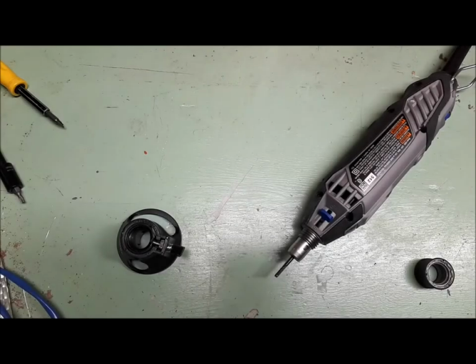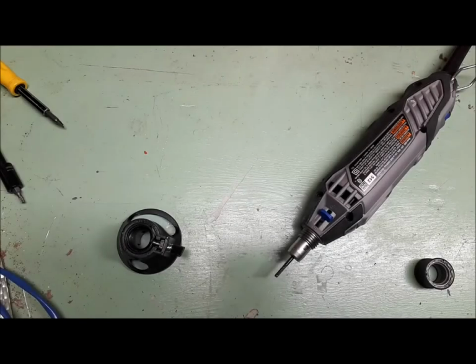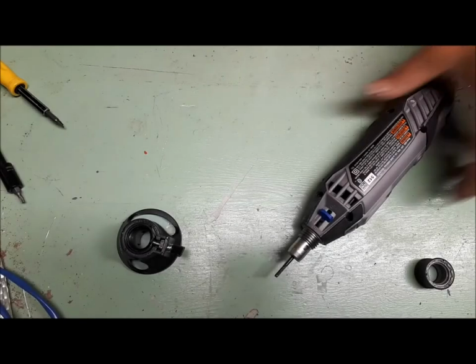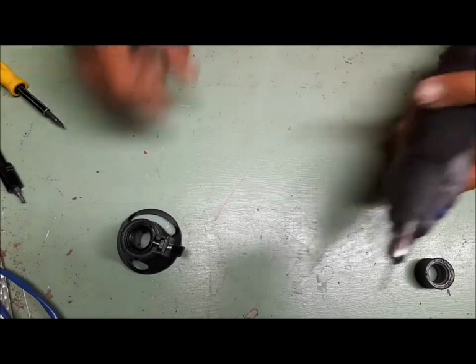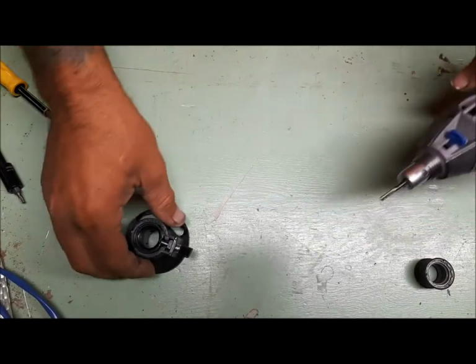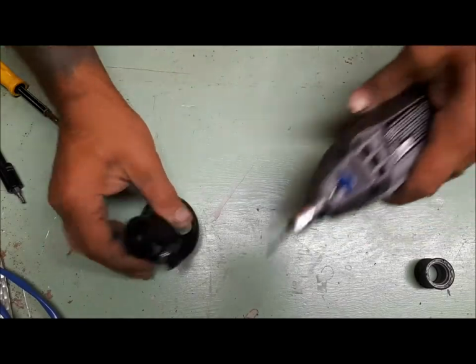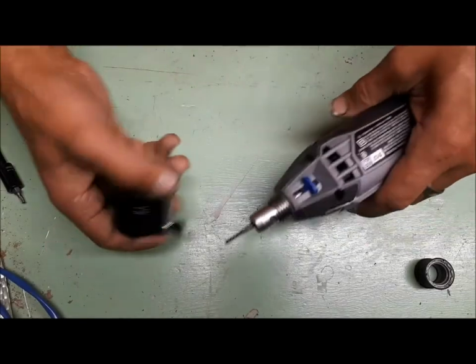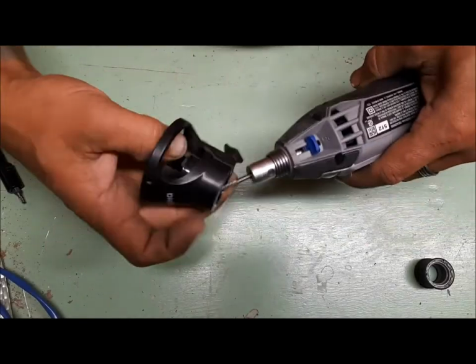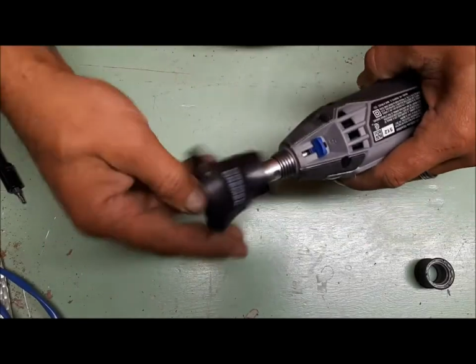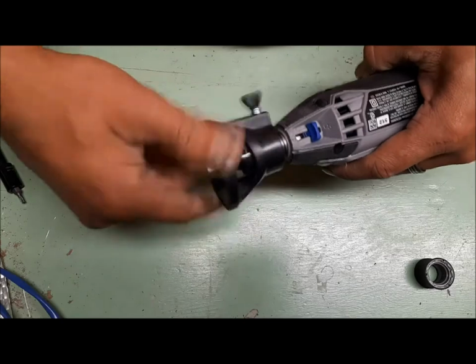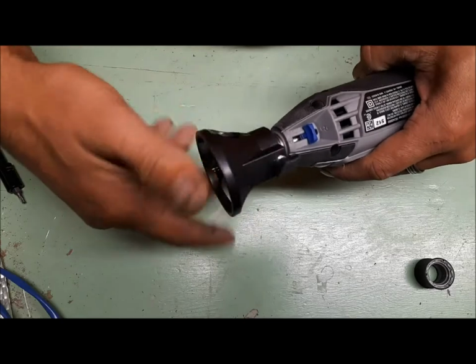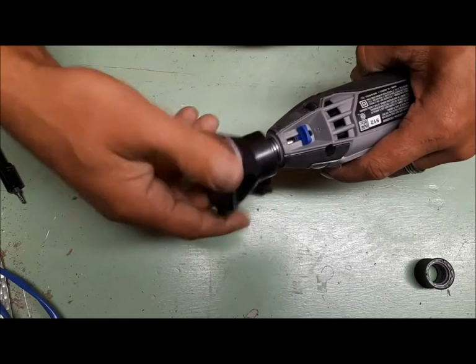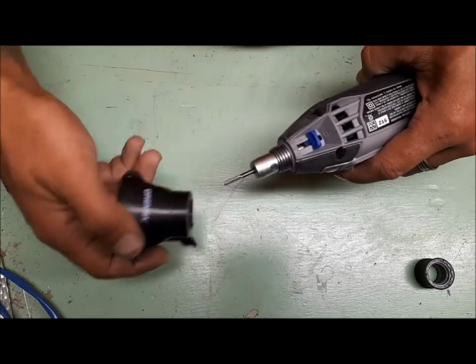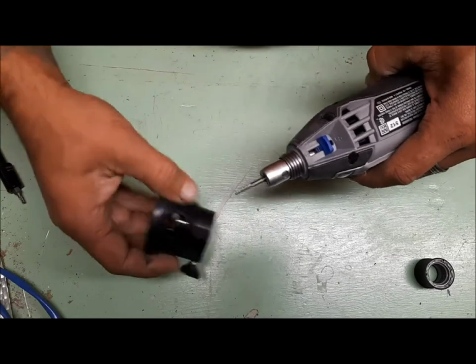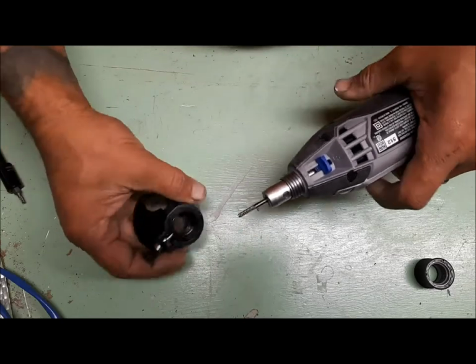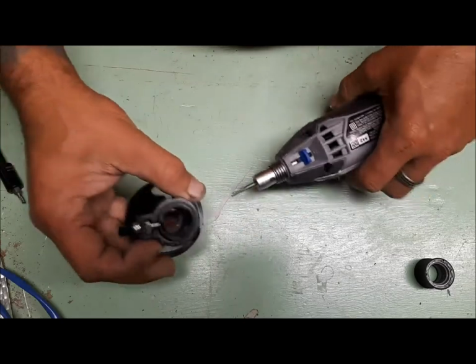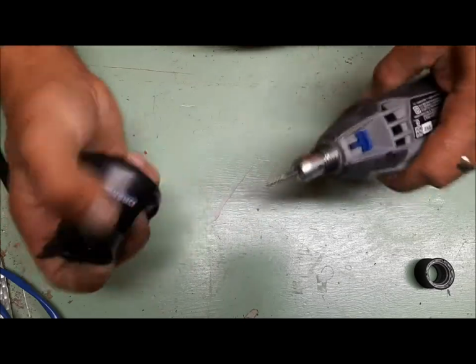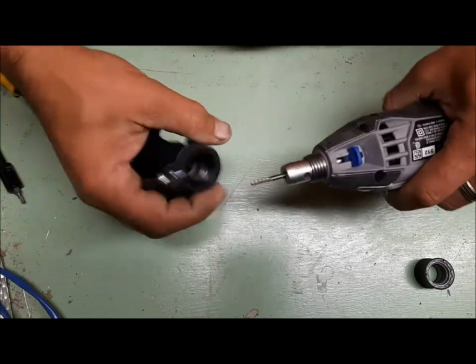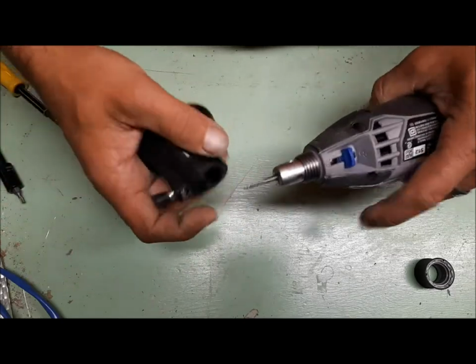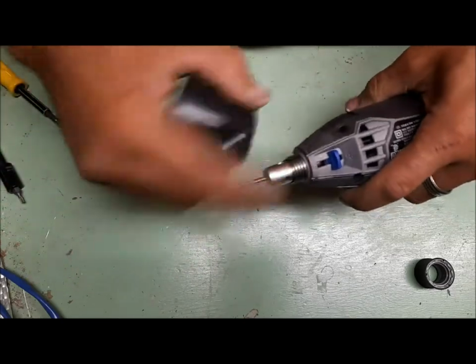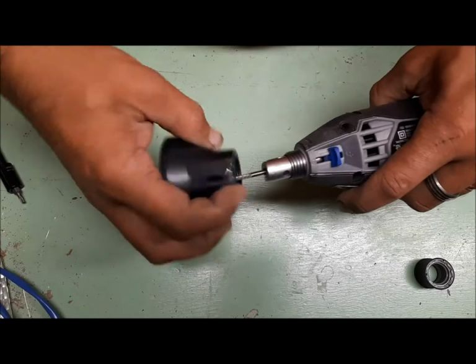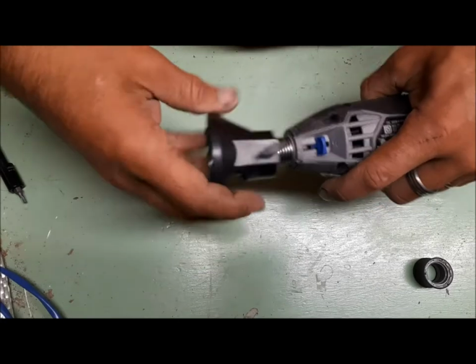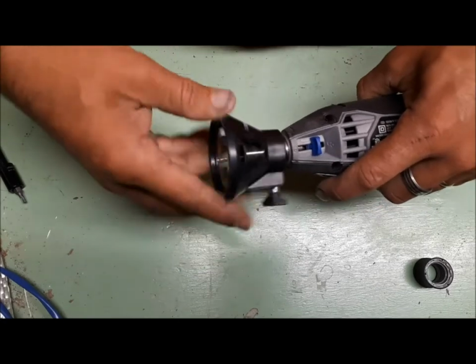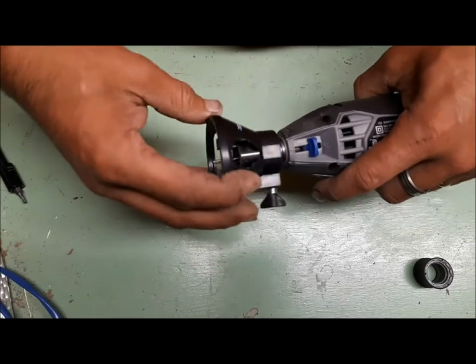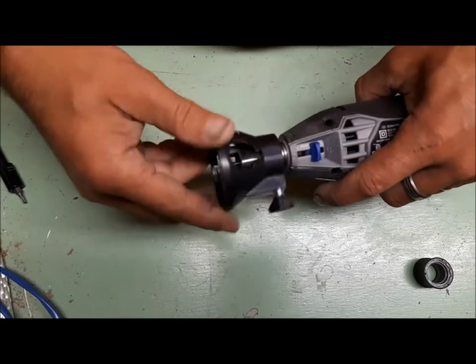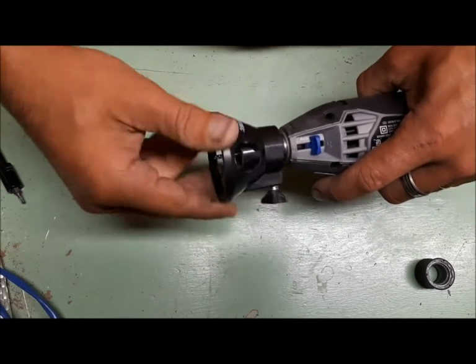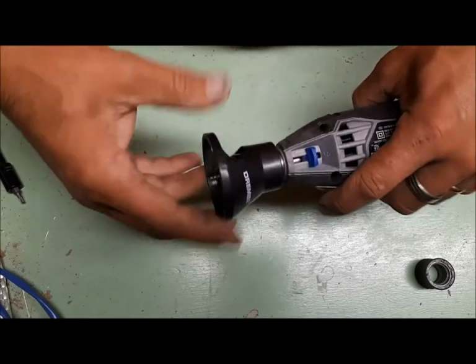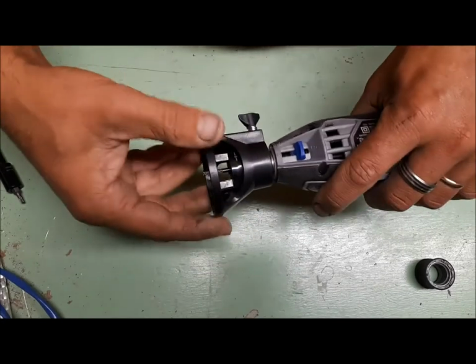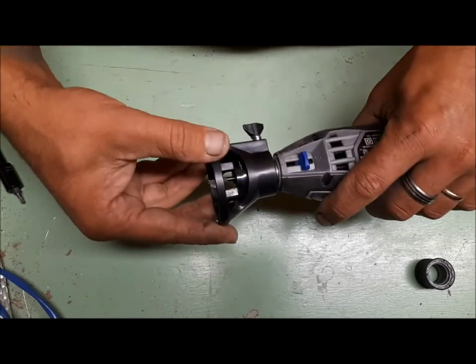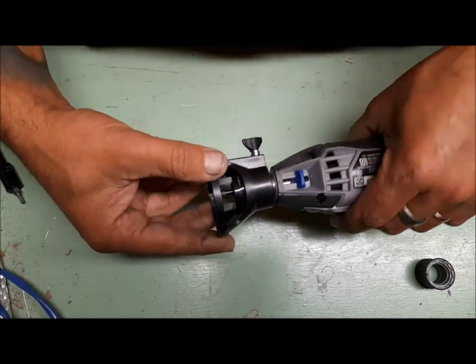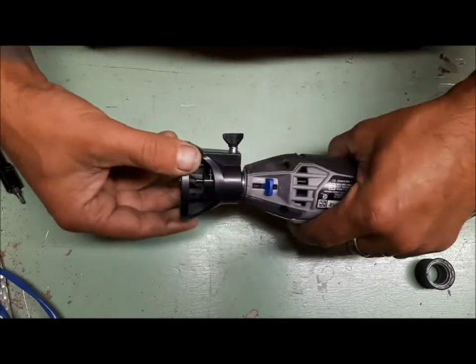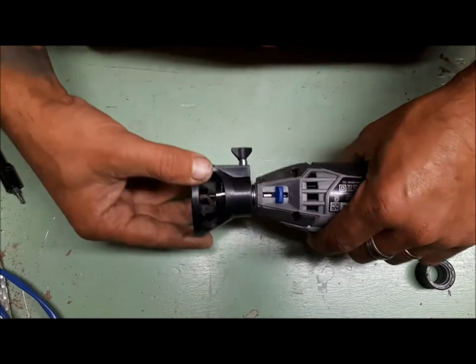Ahoy! So, long story short, I was routing with my brand new Dremel and it started overheating. I noticed it a bit too late and now my router bit is a bit square.